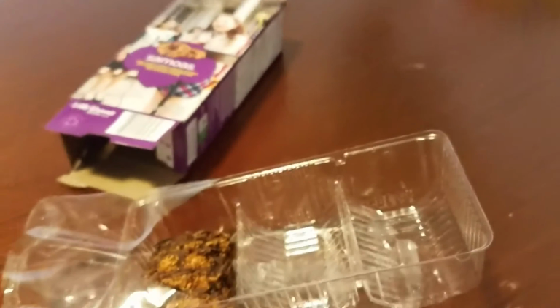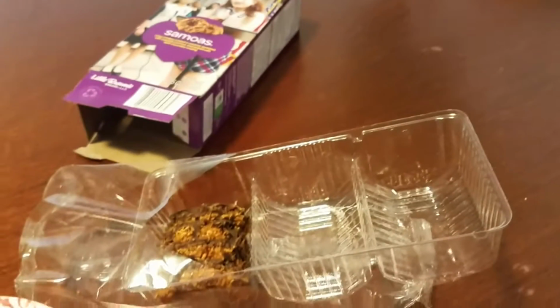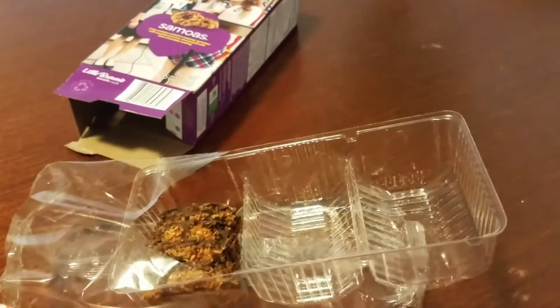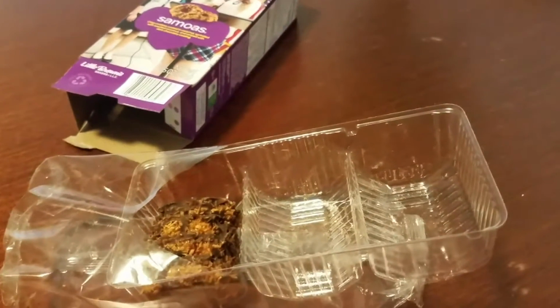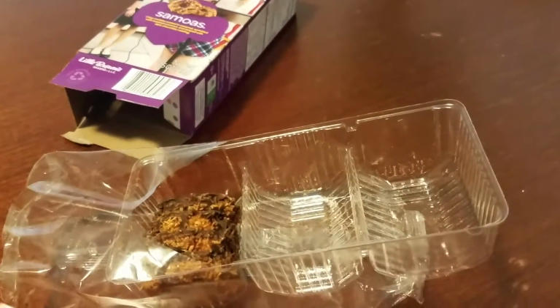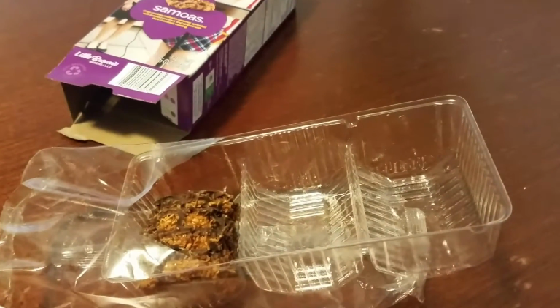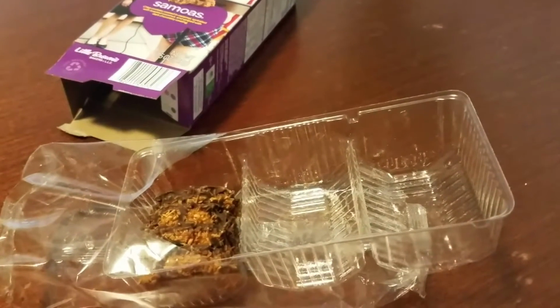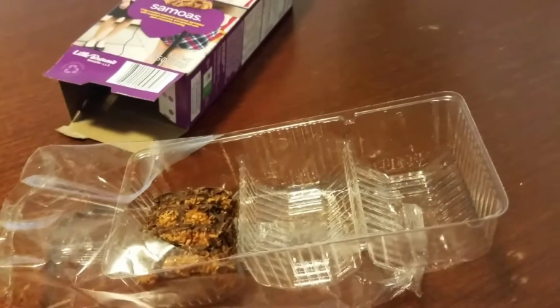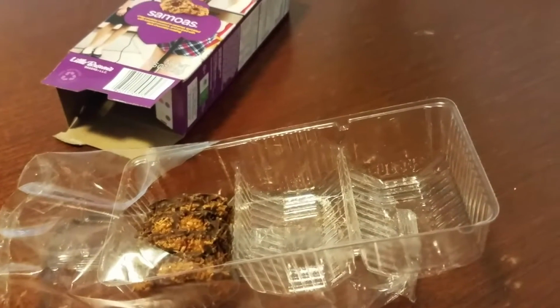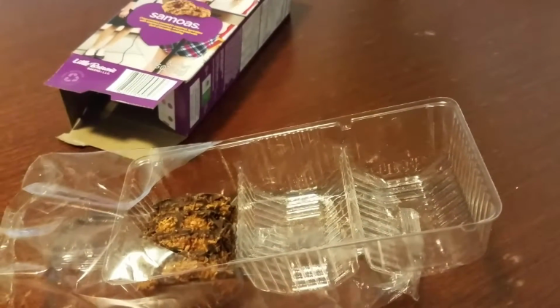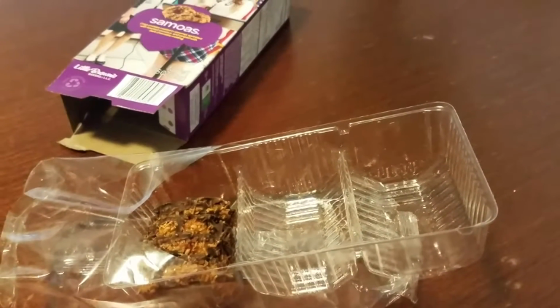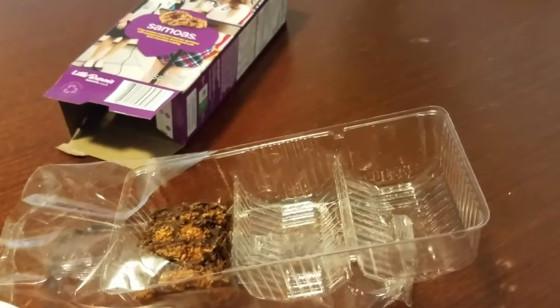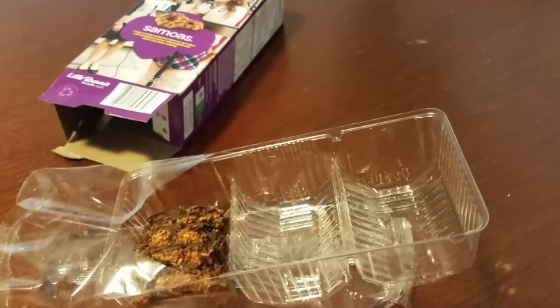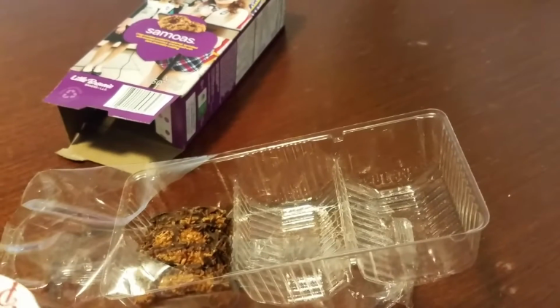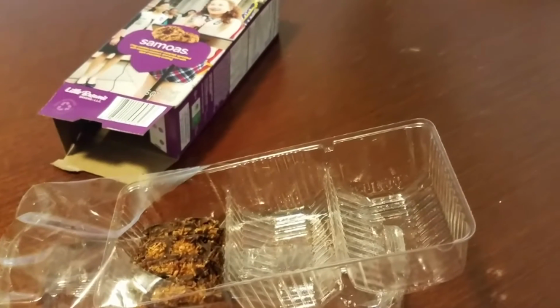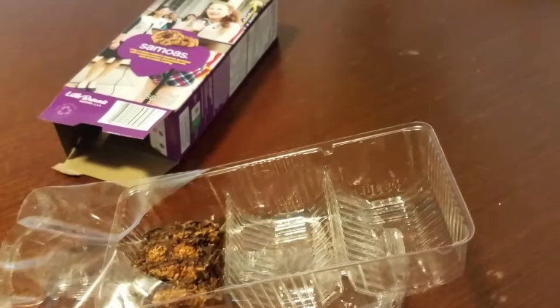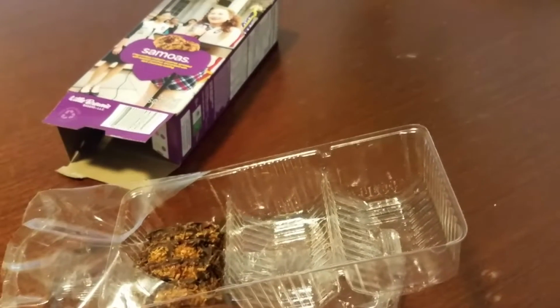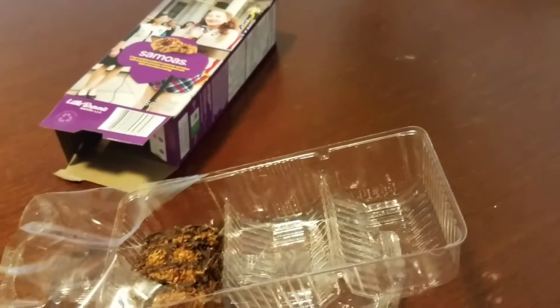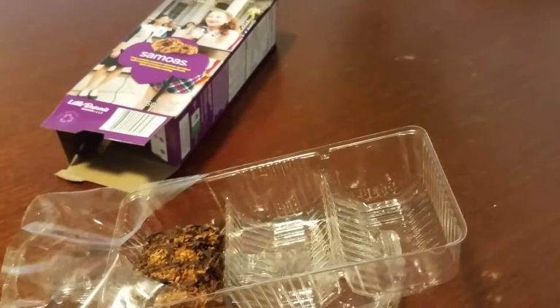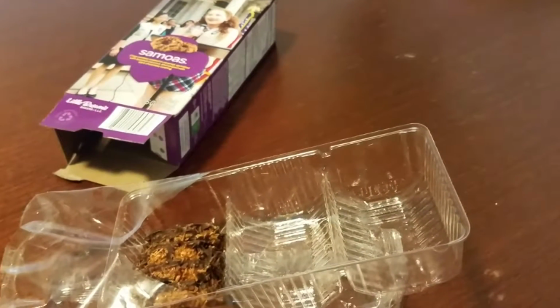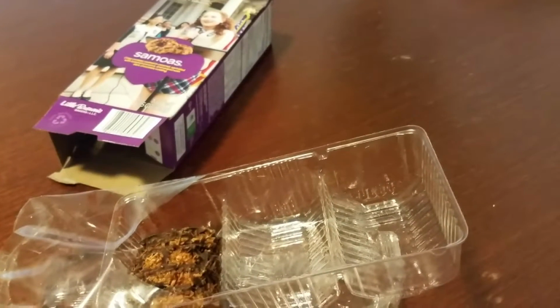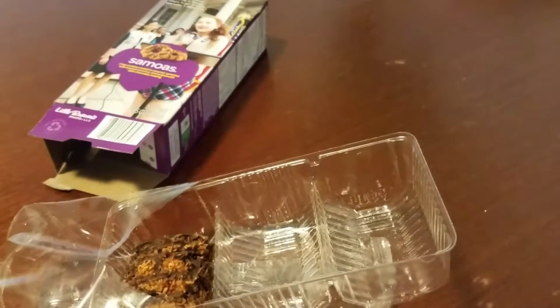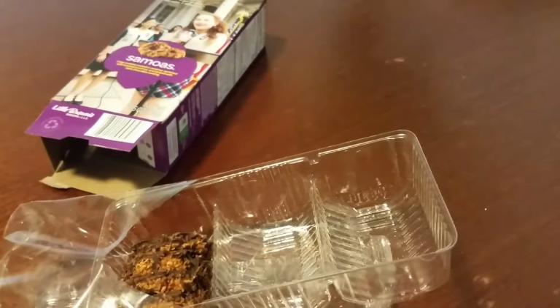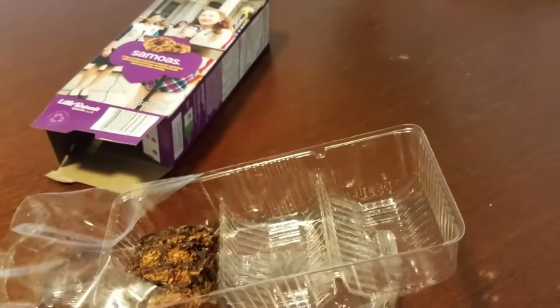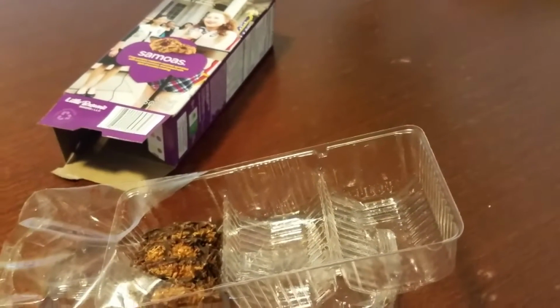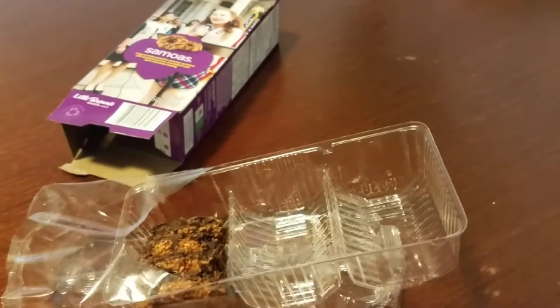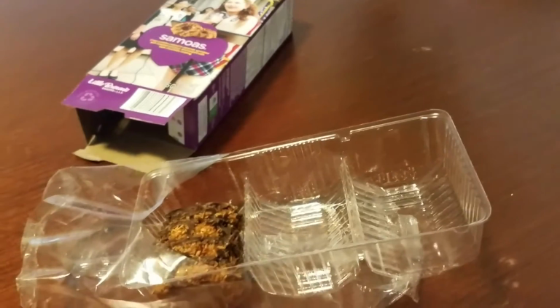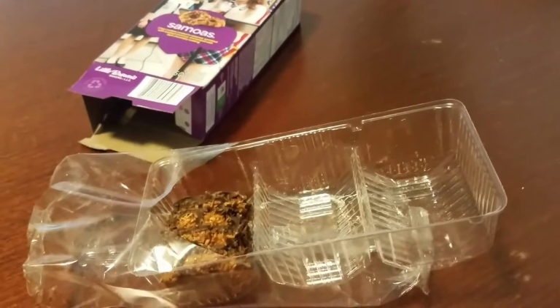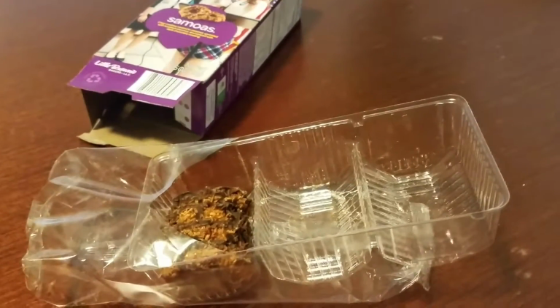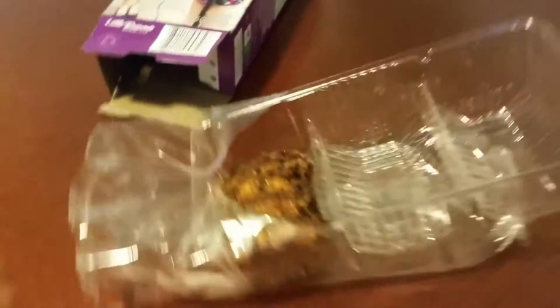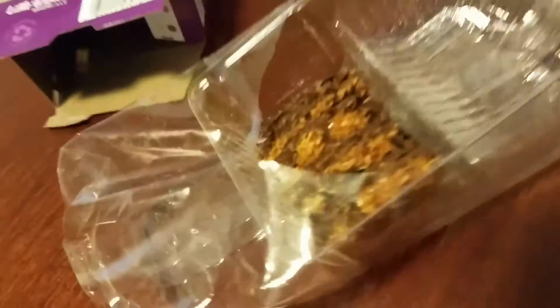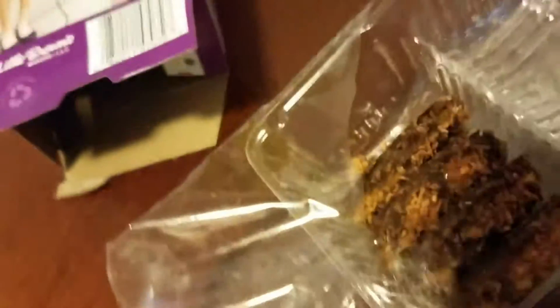They have come out recently with their own s'mores version, which I have to say is pretty good too if you put it in the microwave for a little bit. I'm definitely going to be doing that on a little snack crack review.